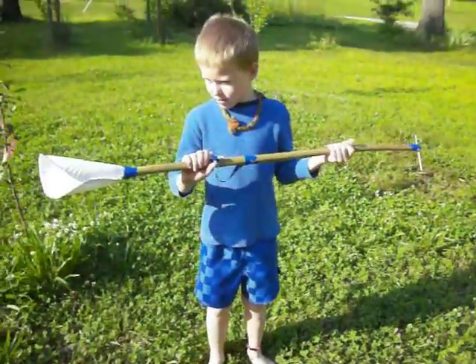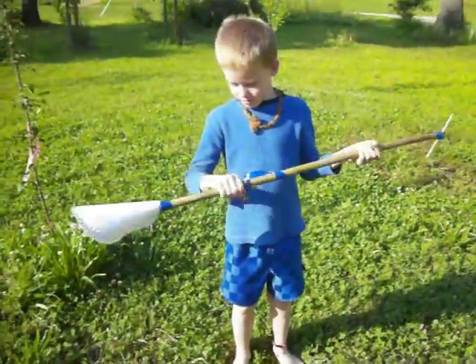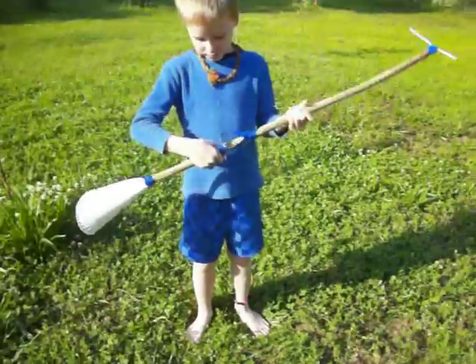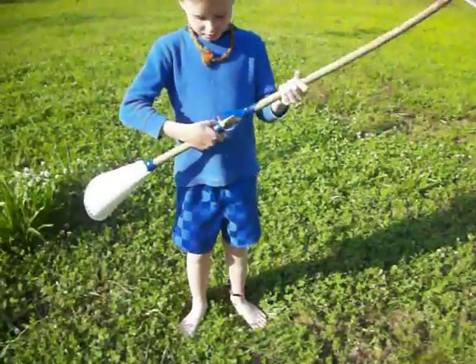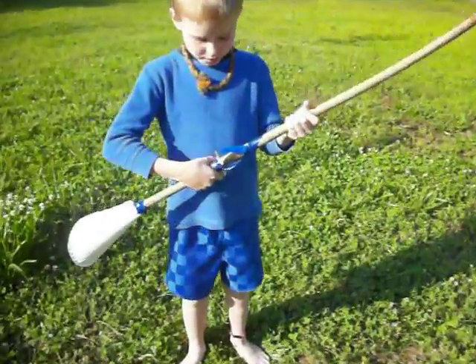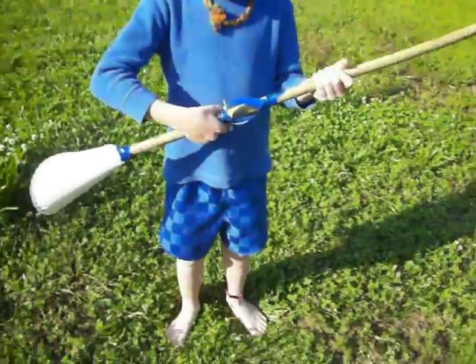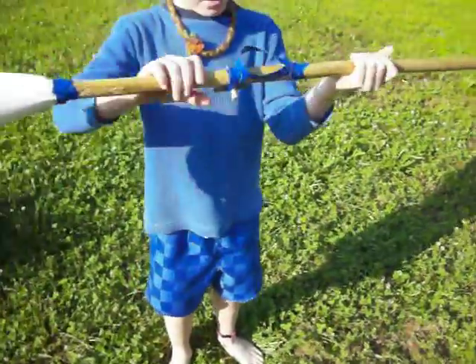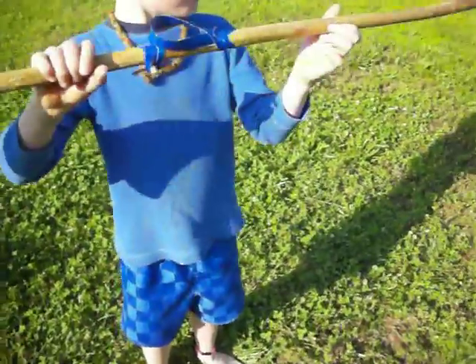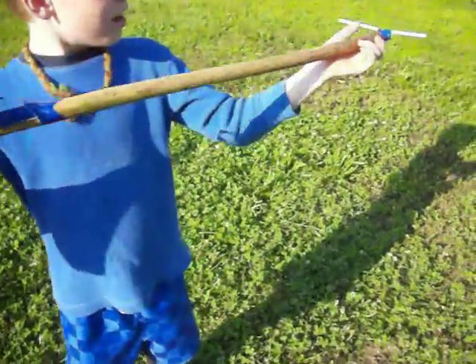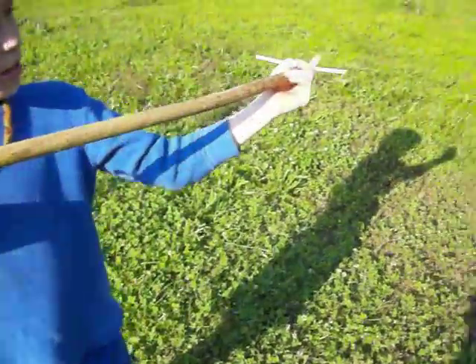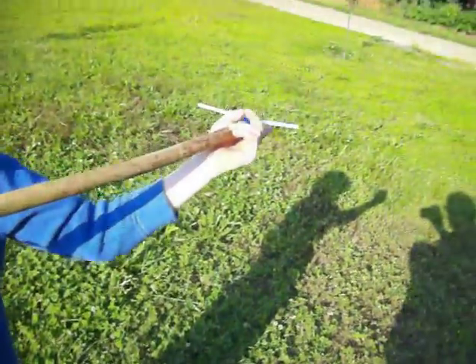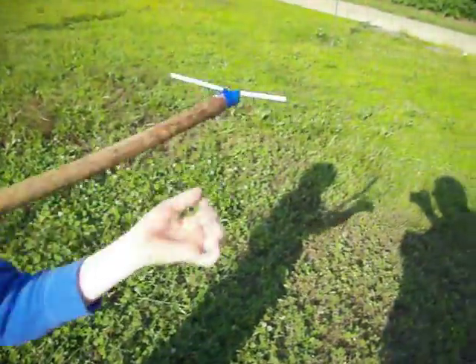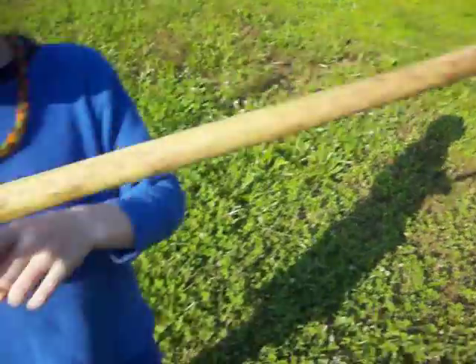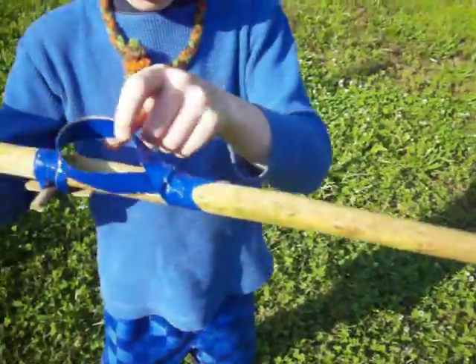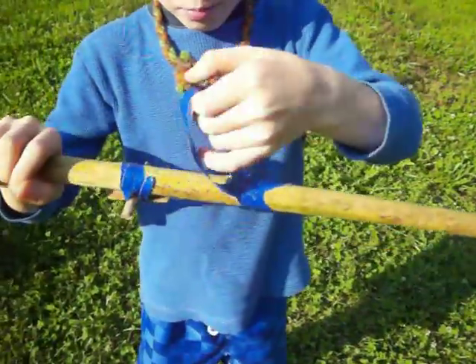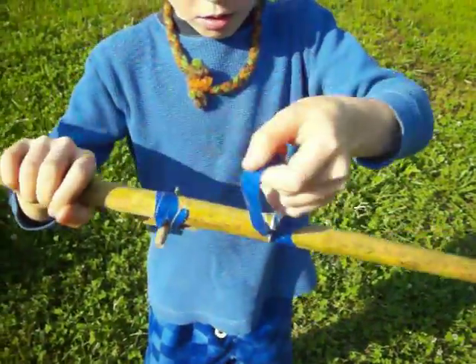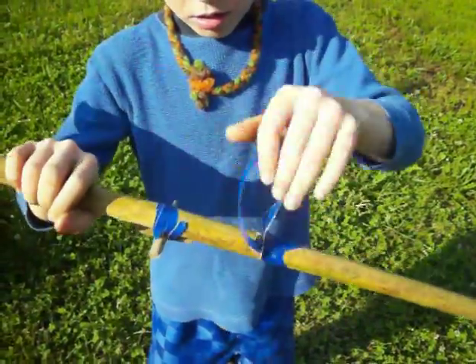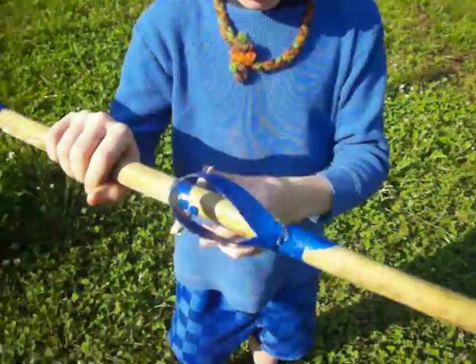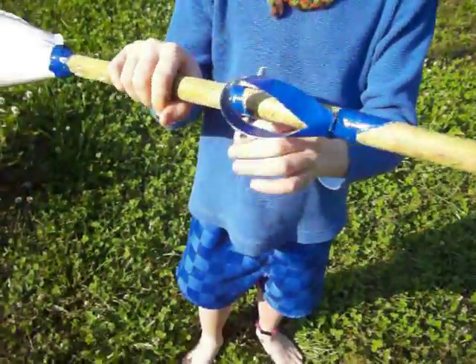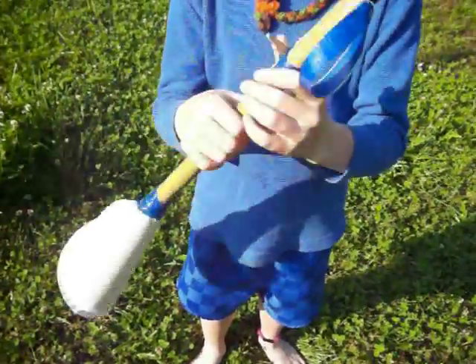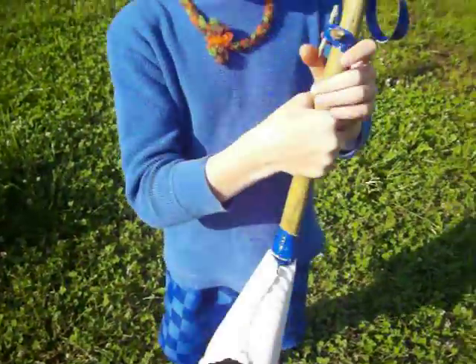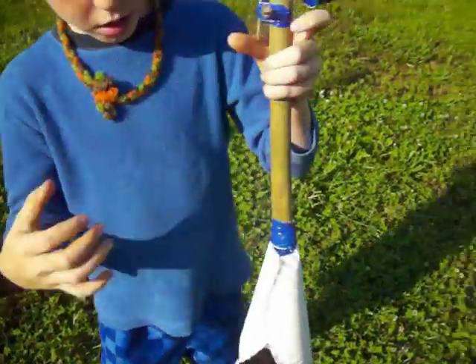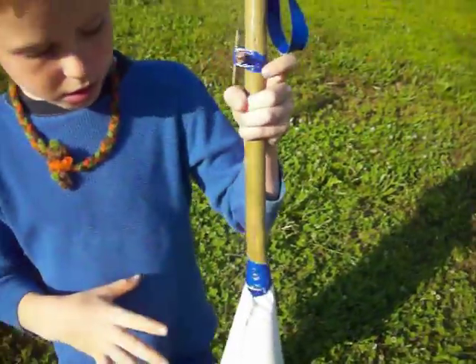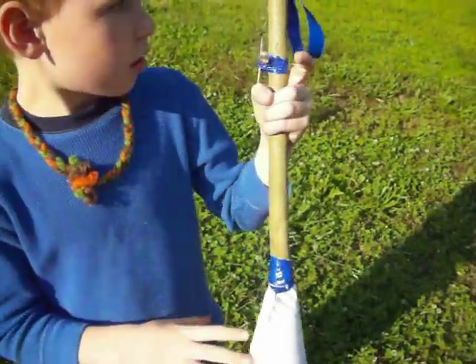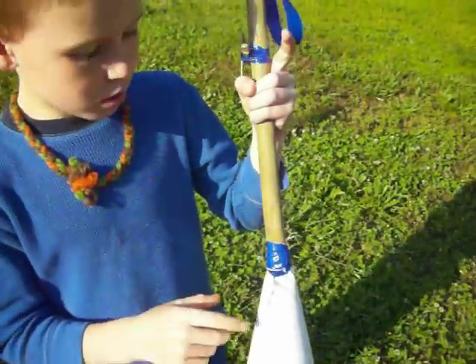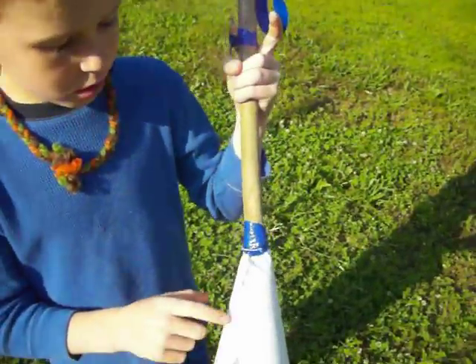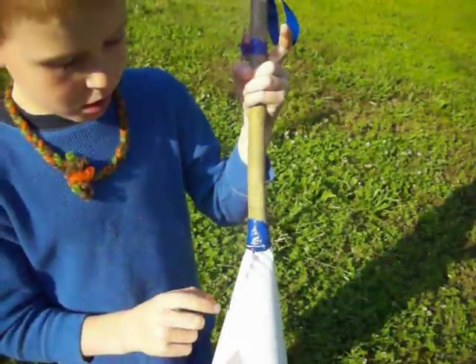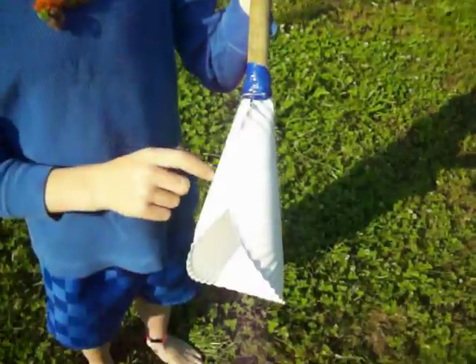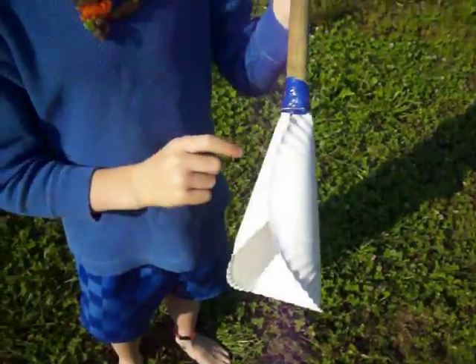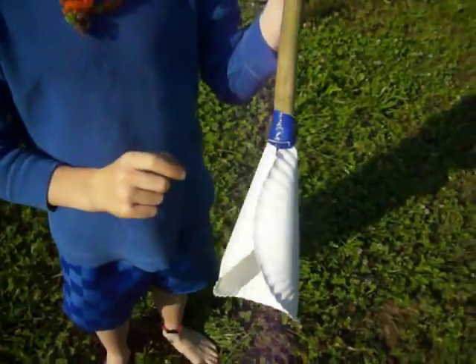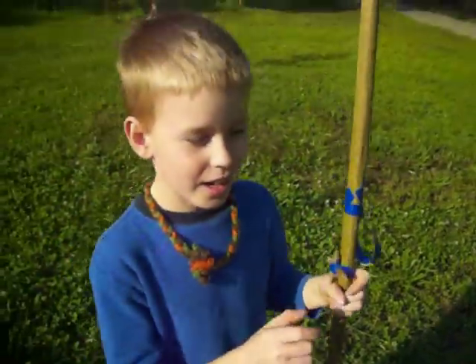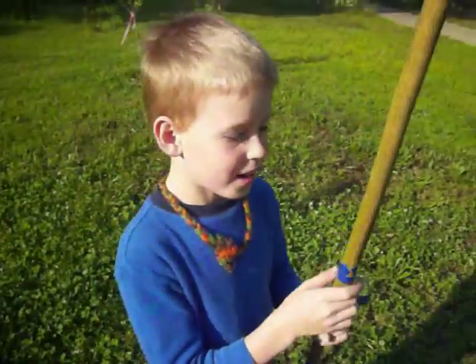Oh, a weed whacker. Can you show me the different parts that you made on it? That's the part that spins, that's the handle, that's the button that makes noise, and that's the motor. Very cool.